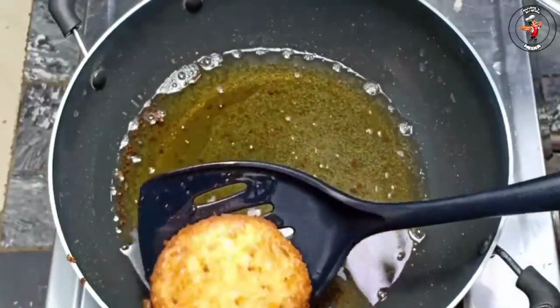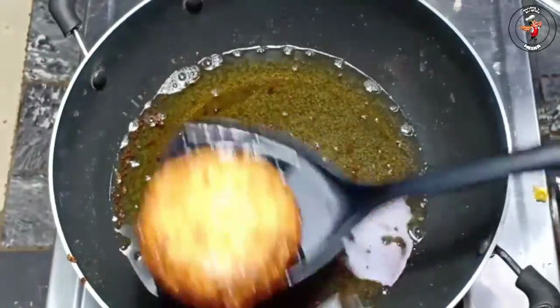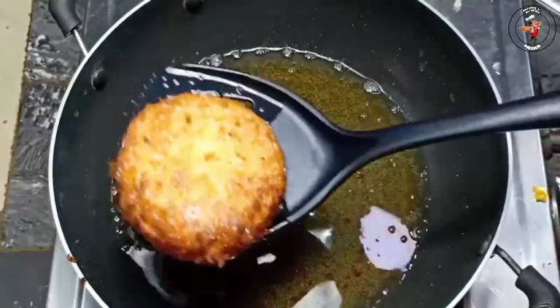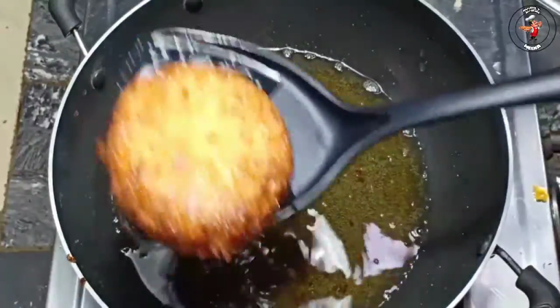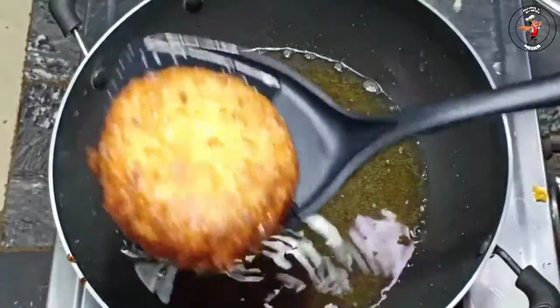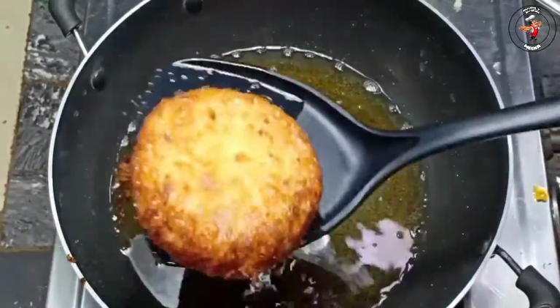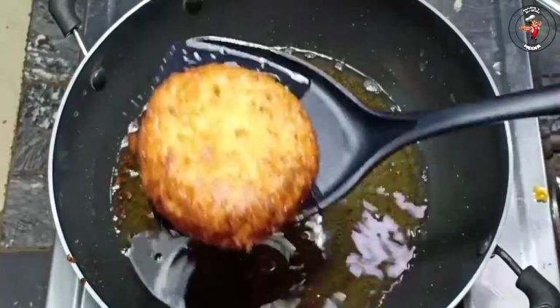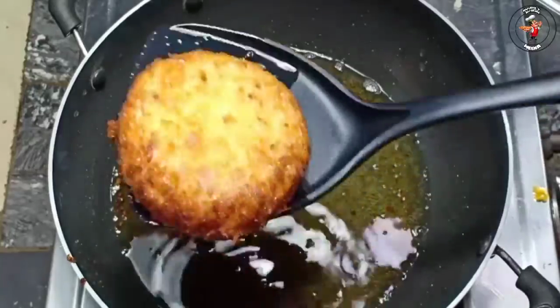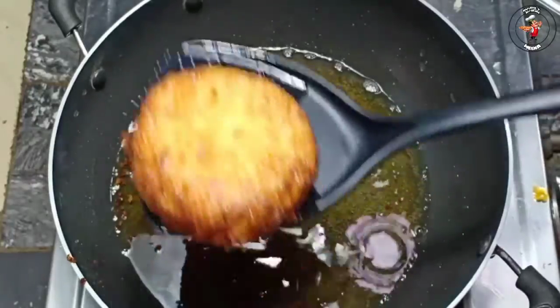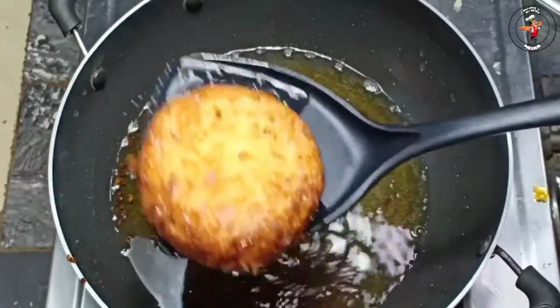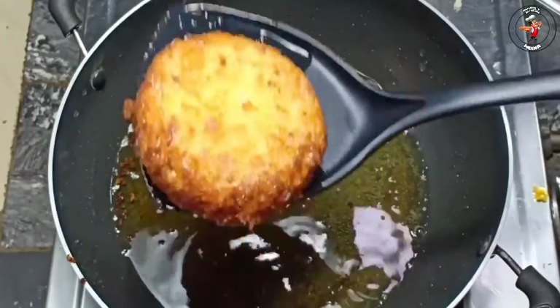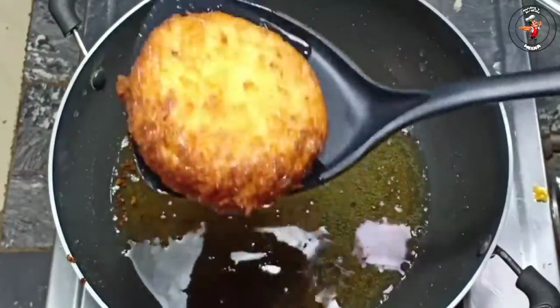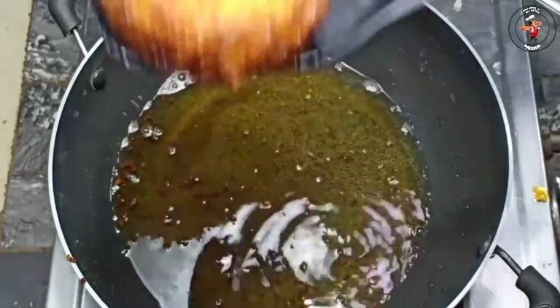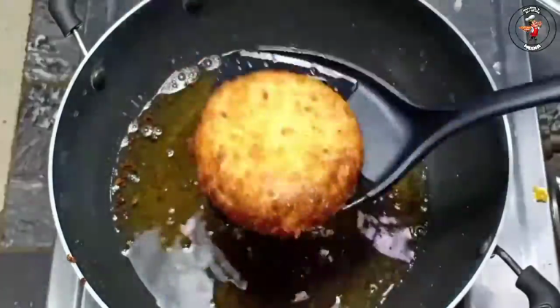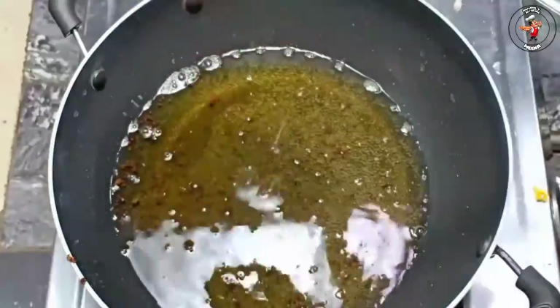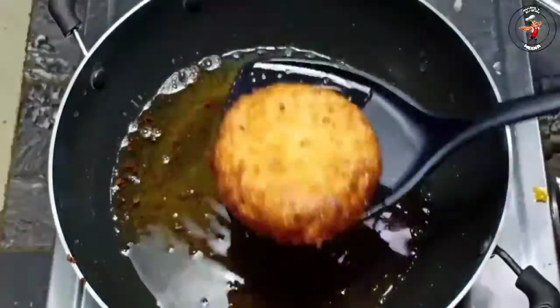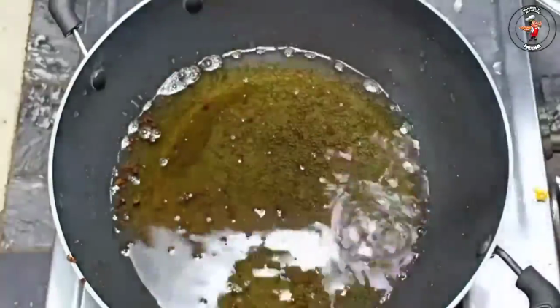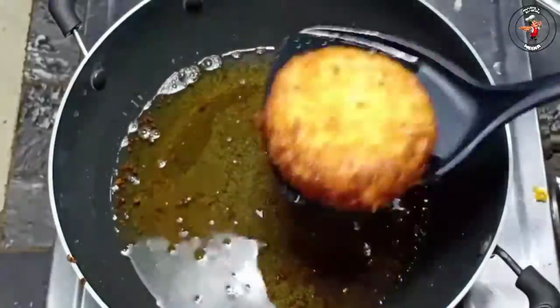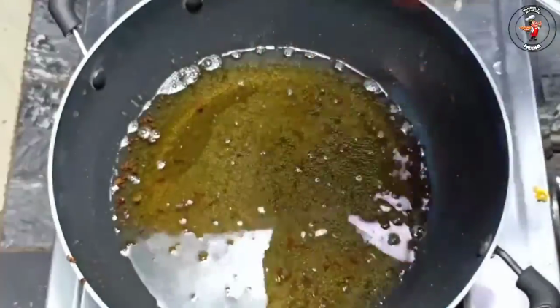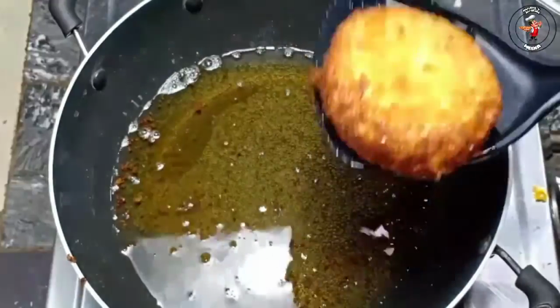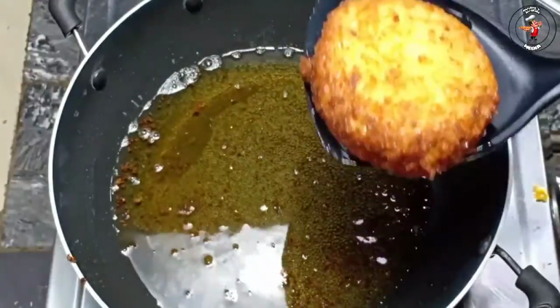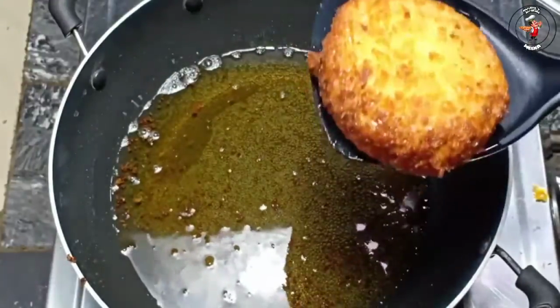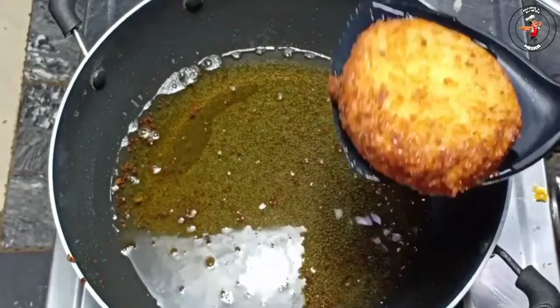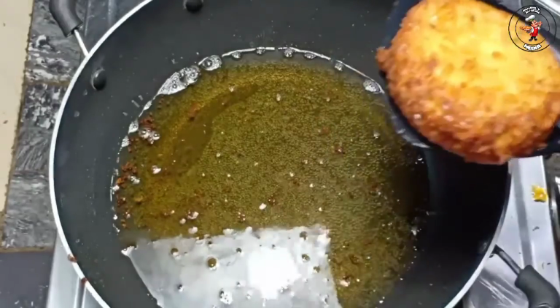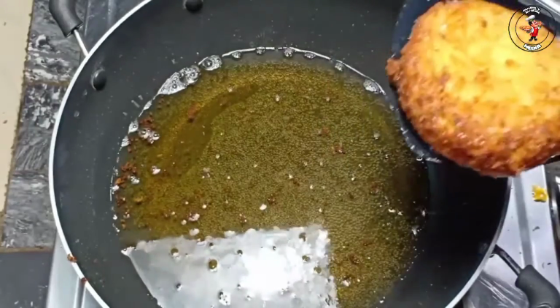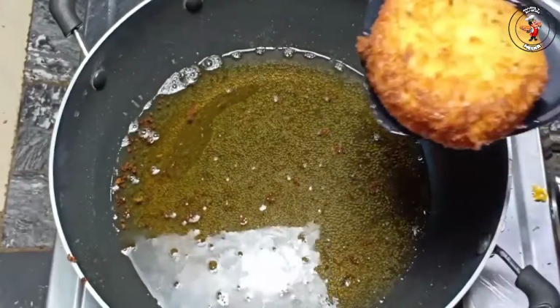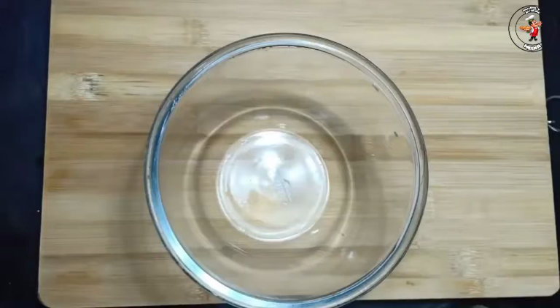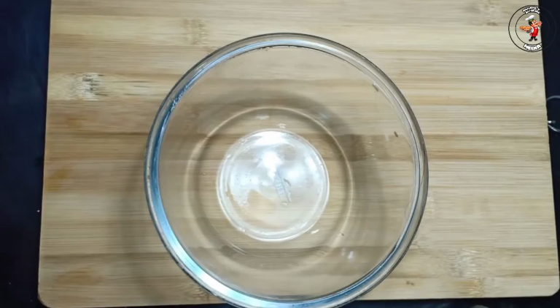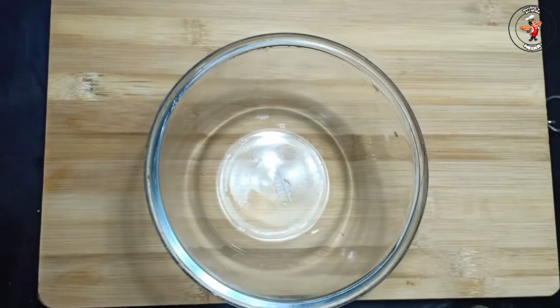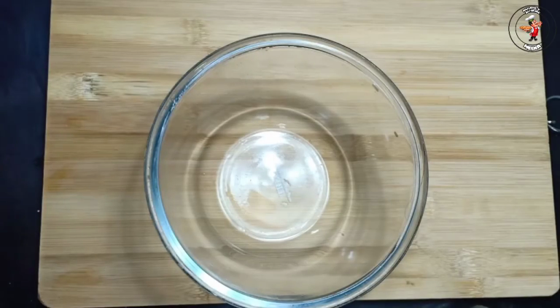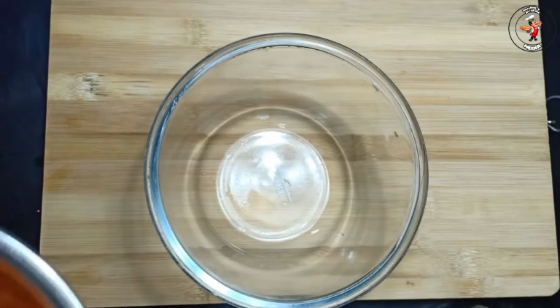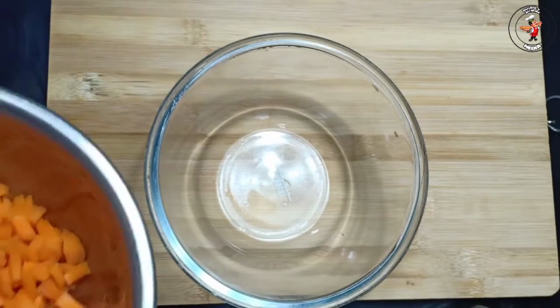Now we have to fry it. We are ready to fry it.